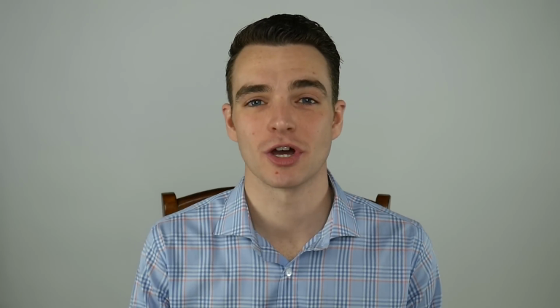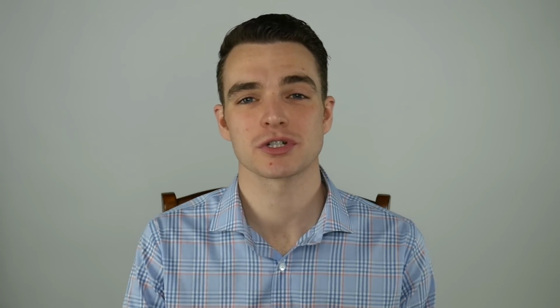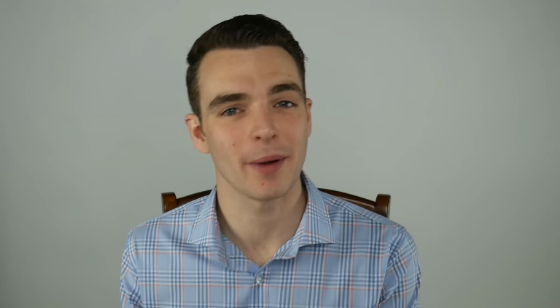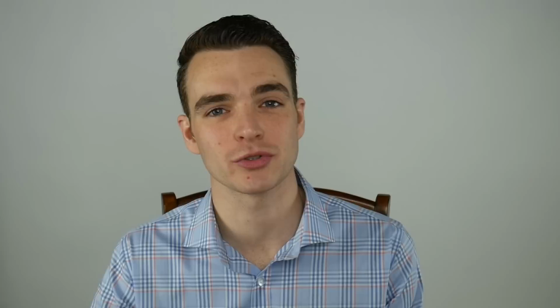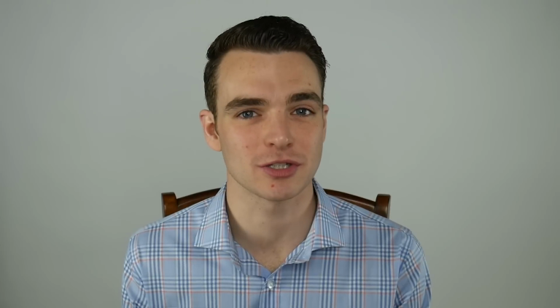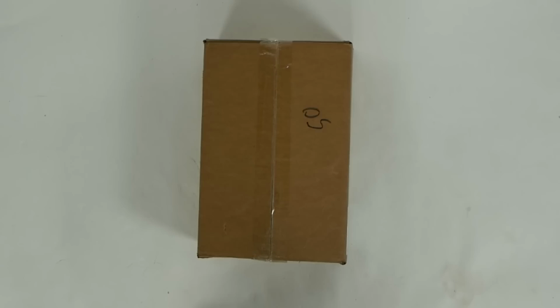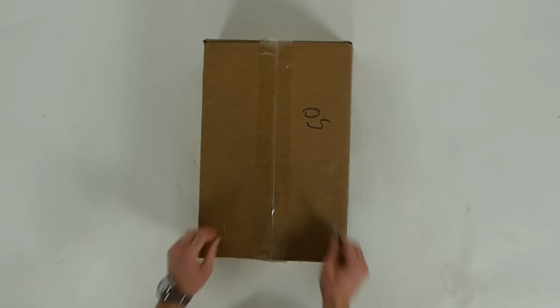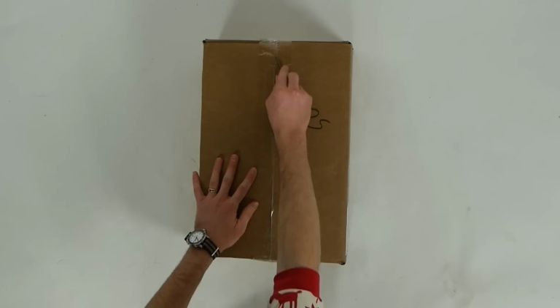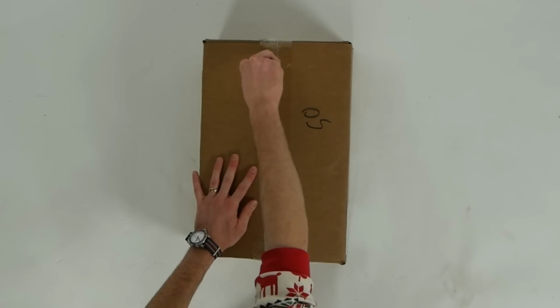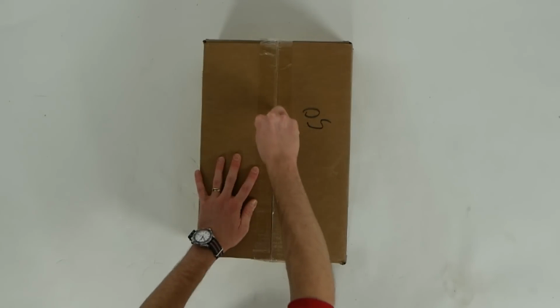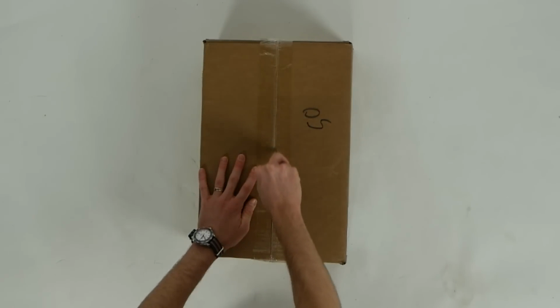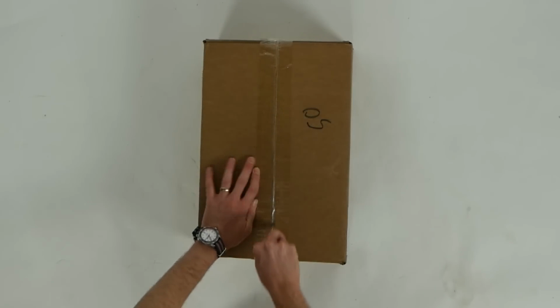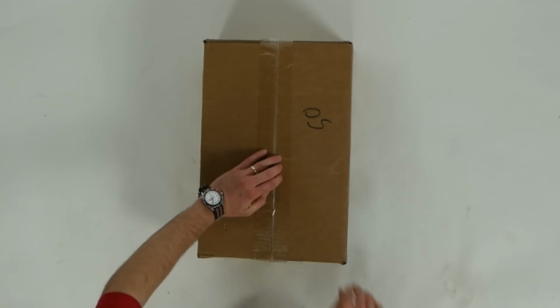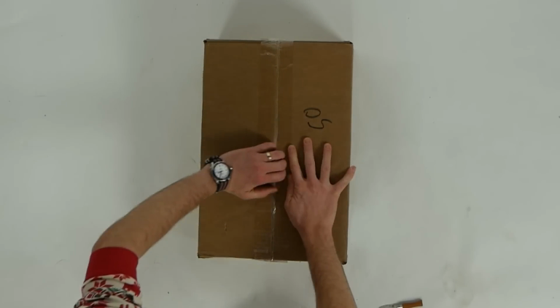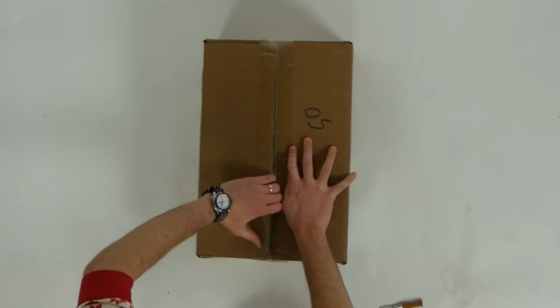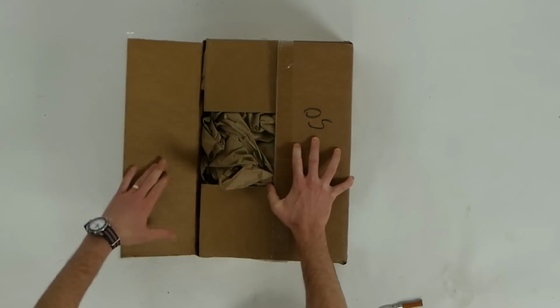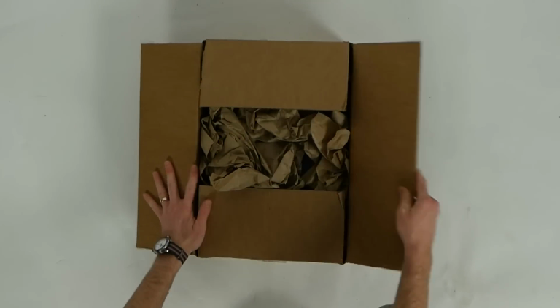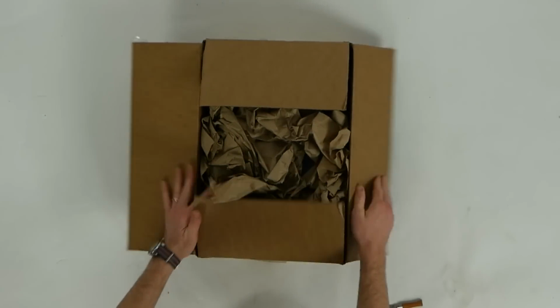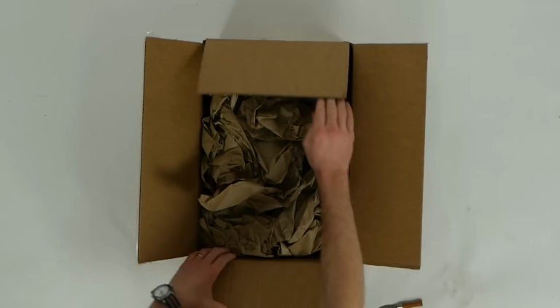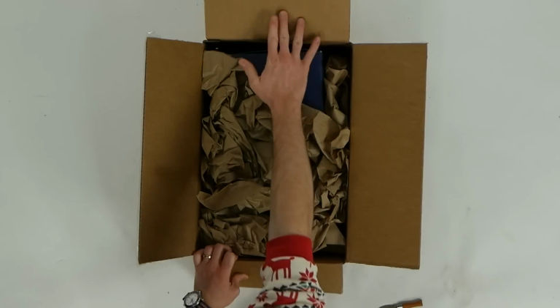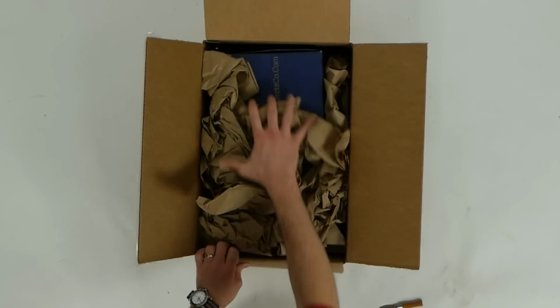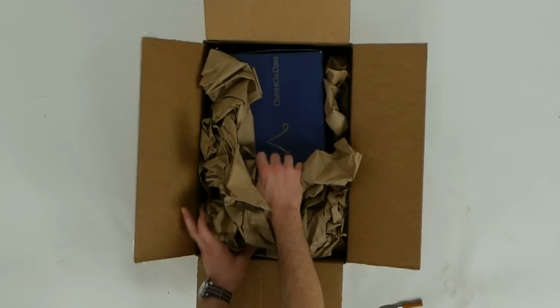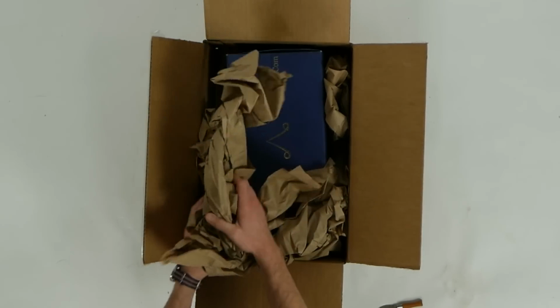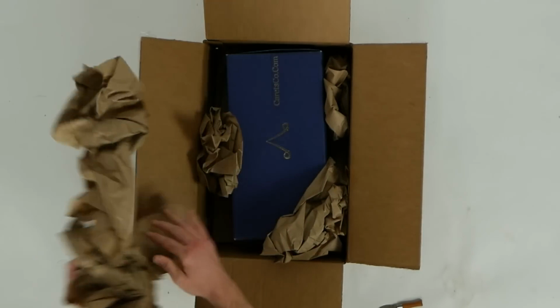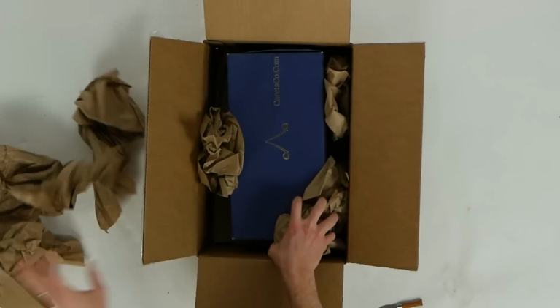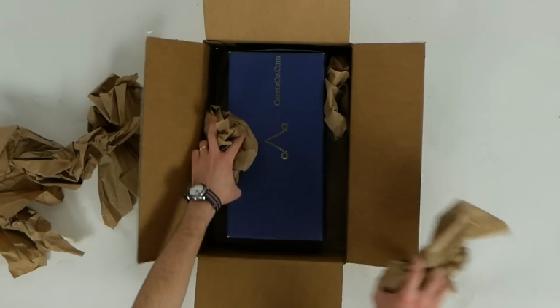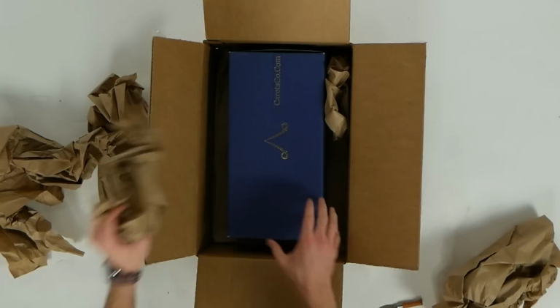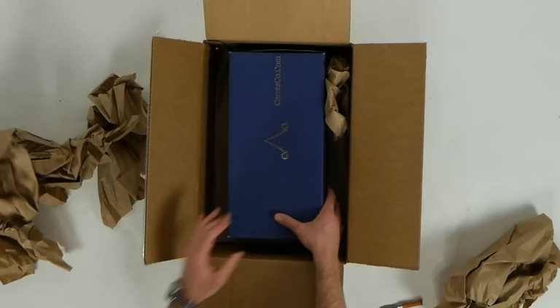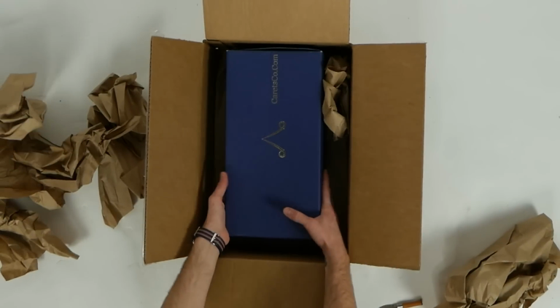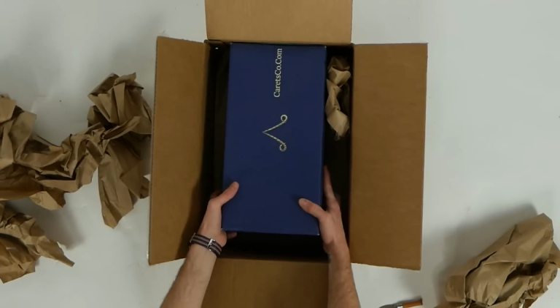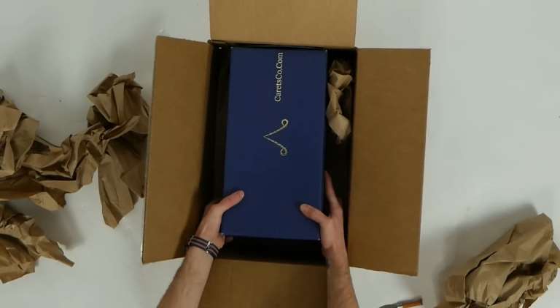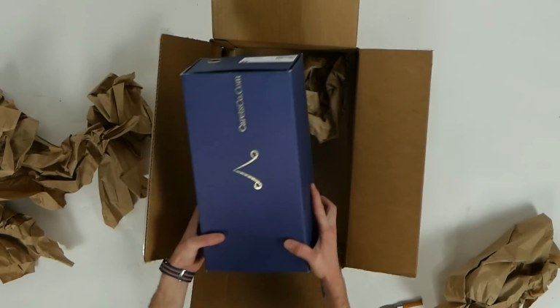So let's switch over to the unboxing and we'll talk about the shoes. The term that I keep reading on Carrots' site is the 'primal professional,' and I do think that it's appropriate for these shoes. It's a minimalist dress shoe, so there's no heel, but it is made to look like there's a heel.